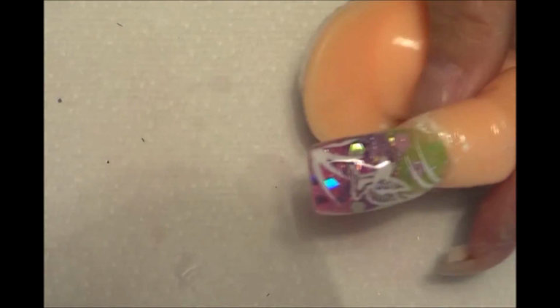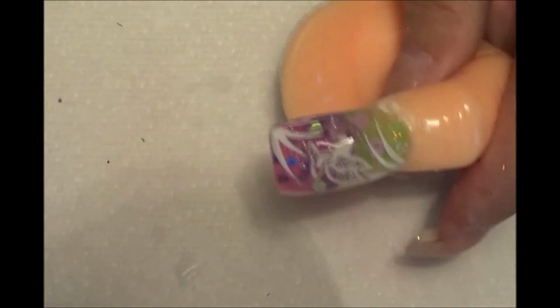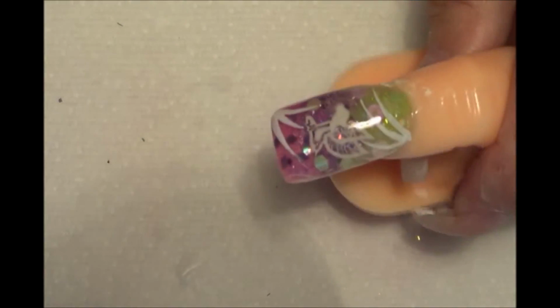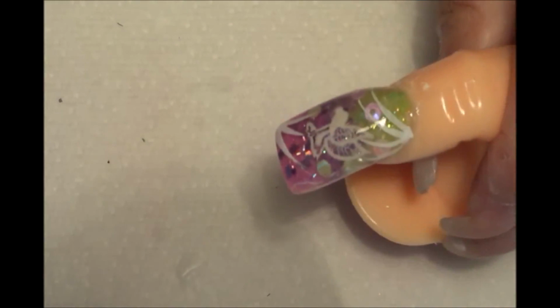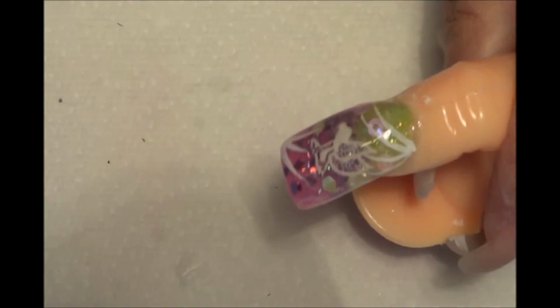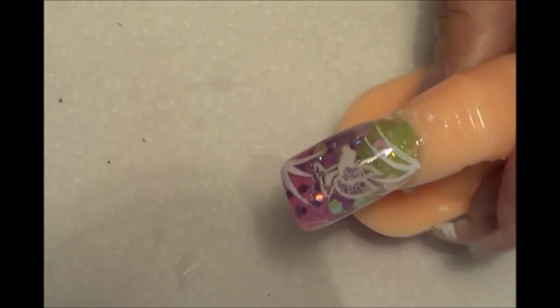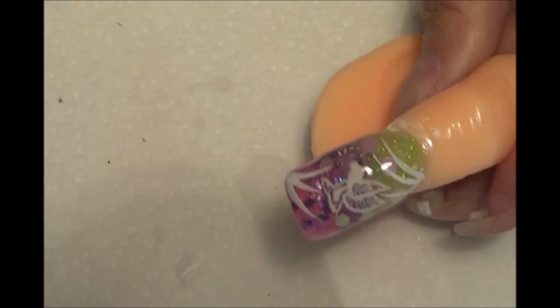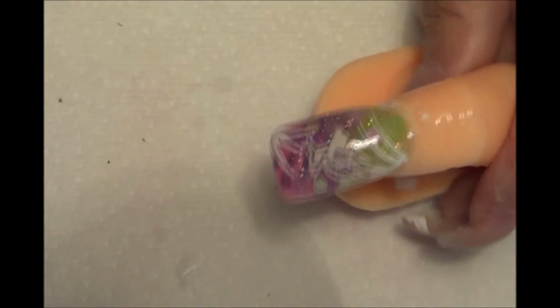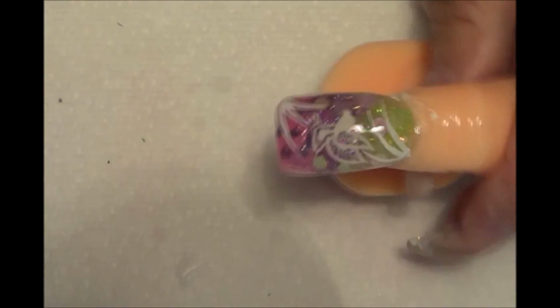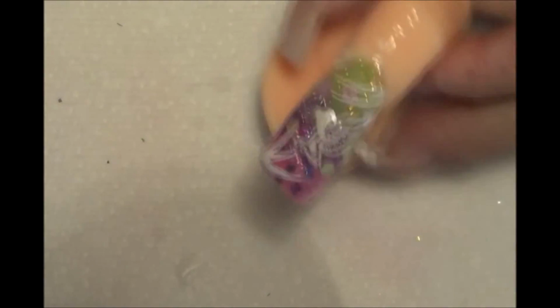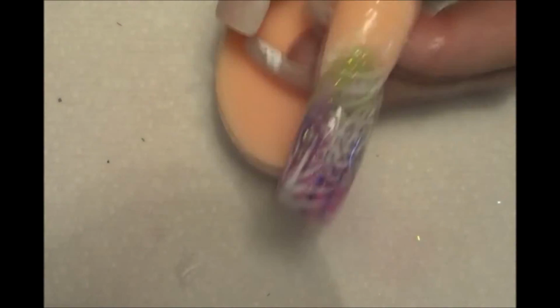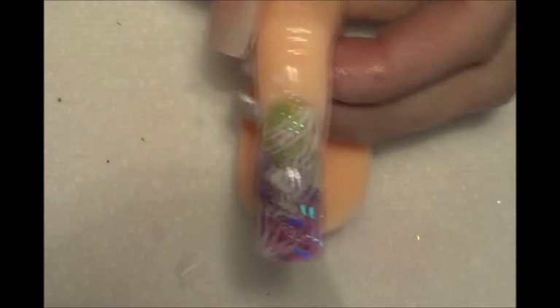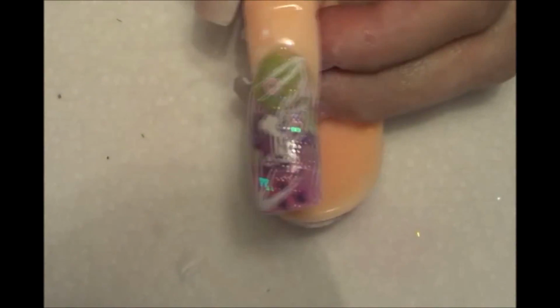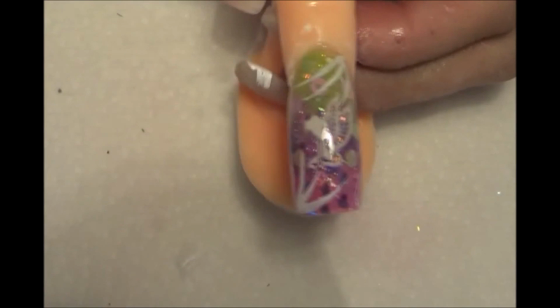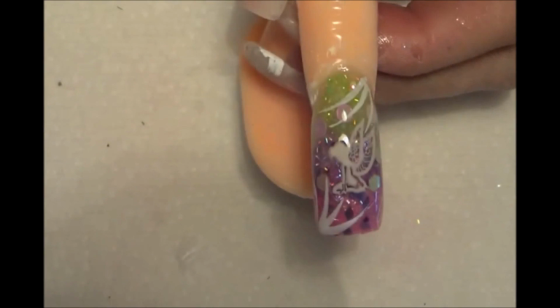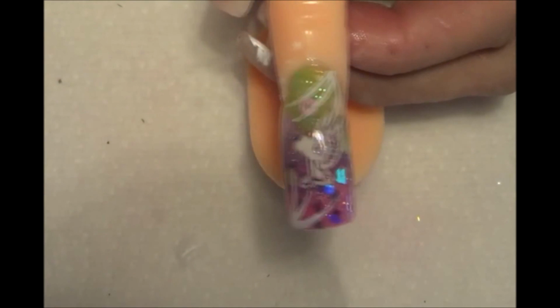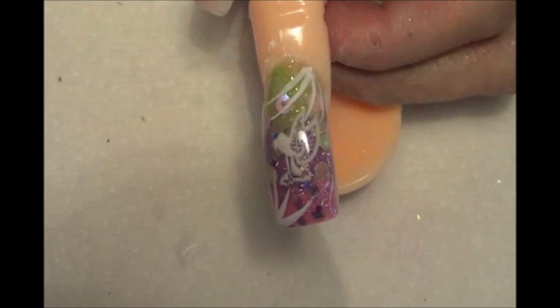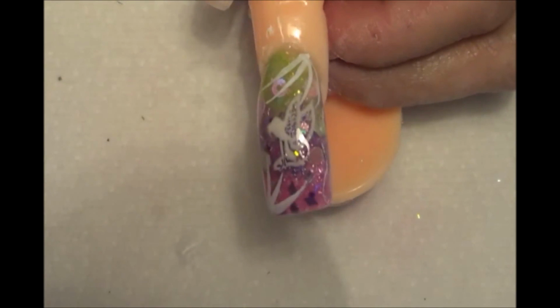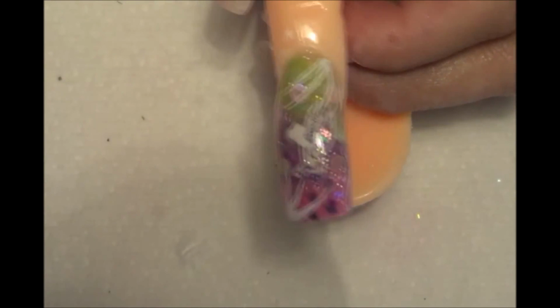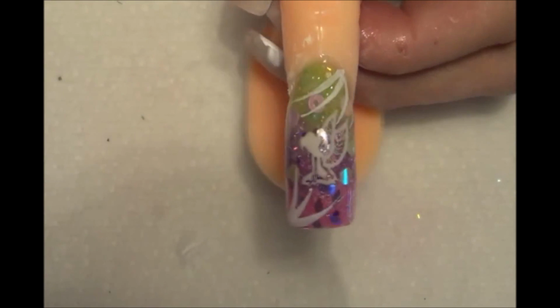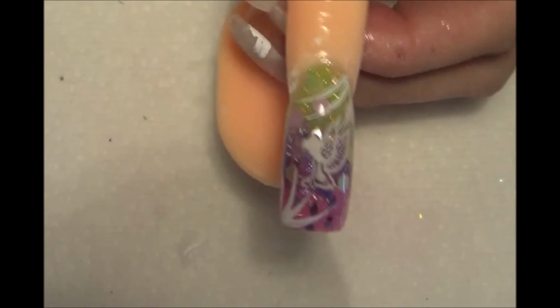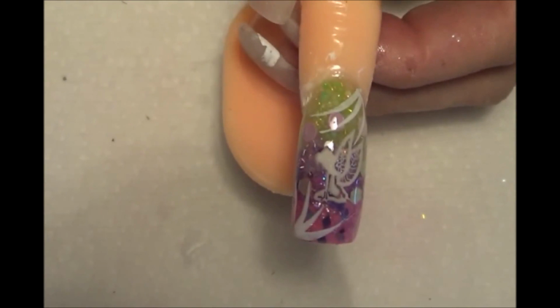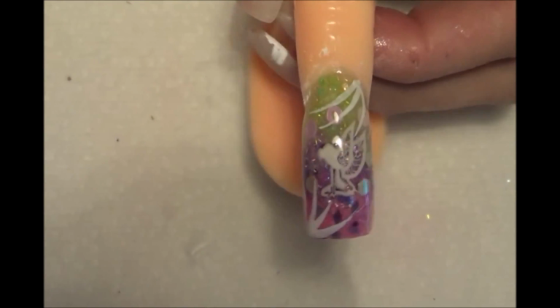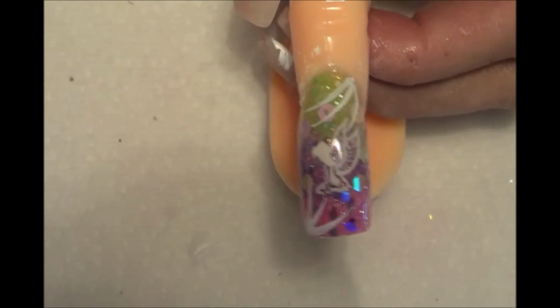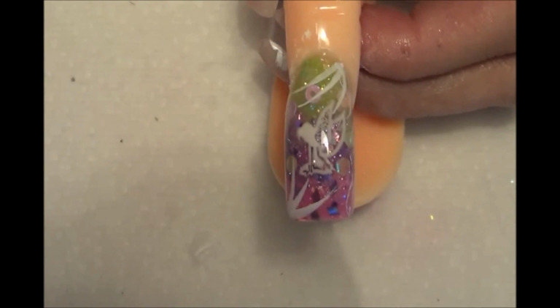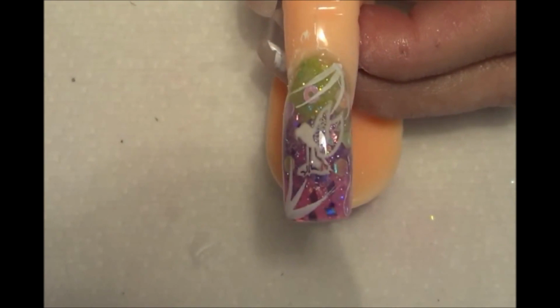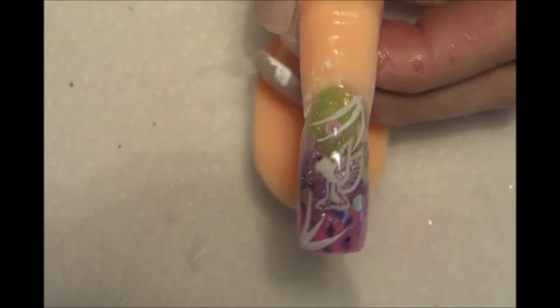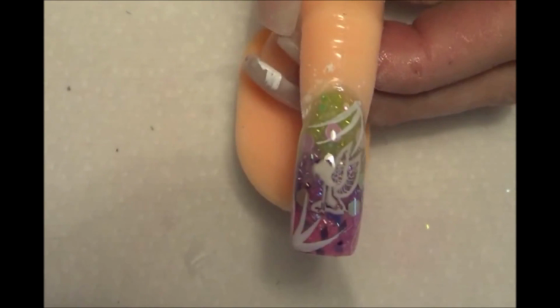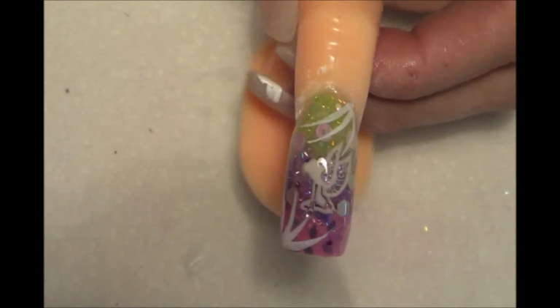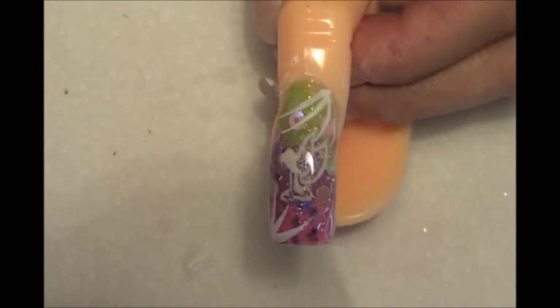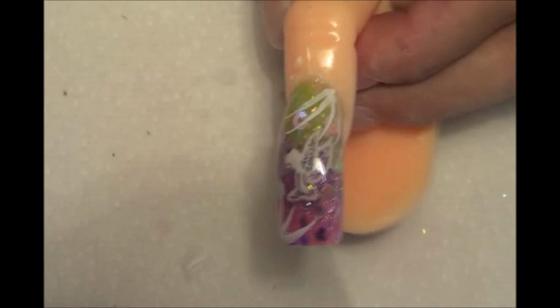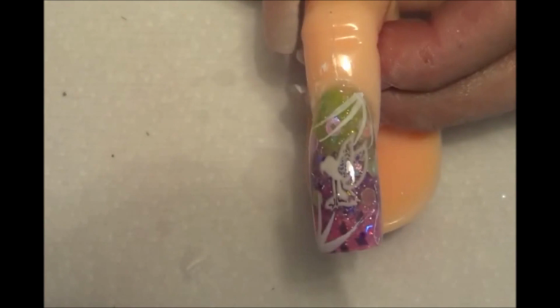Aquí está nuestro resultado final. Espero les guste. Gracias por ver Divas Beauty Art. Nos vemos en el próximo video.